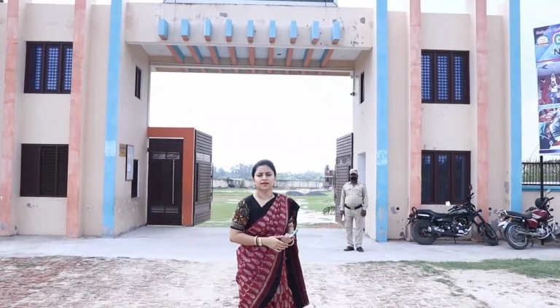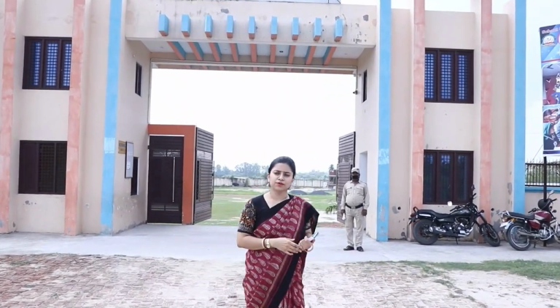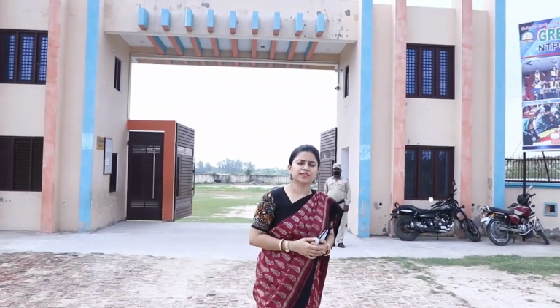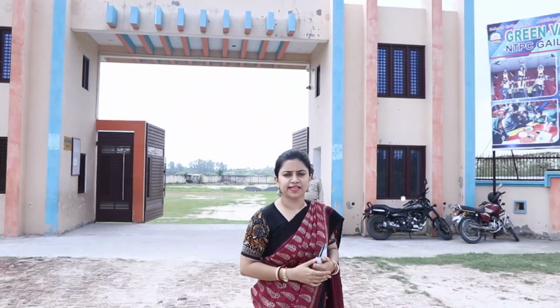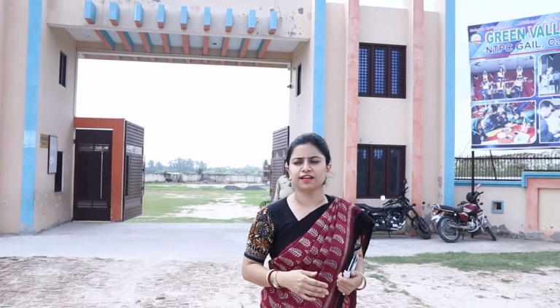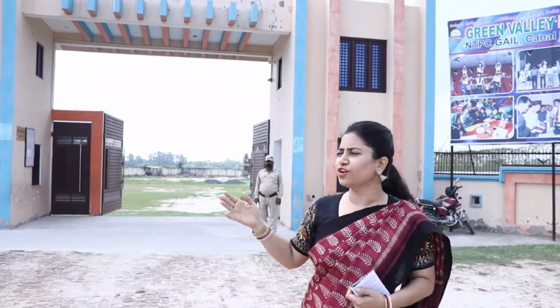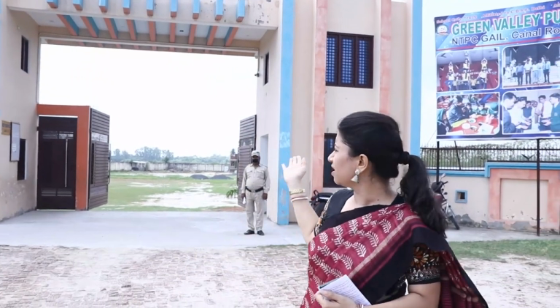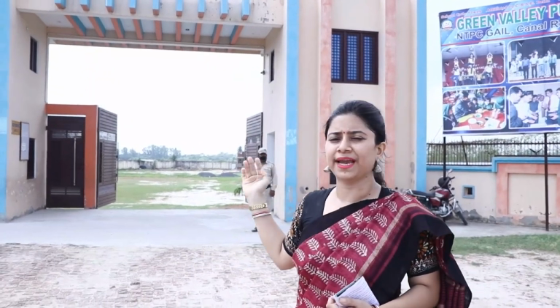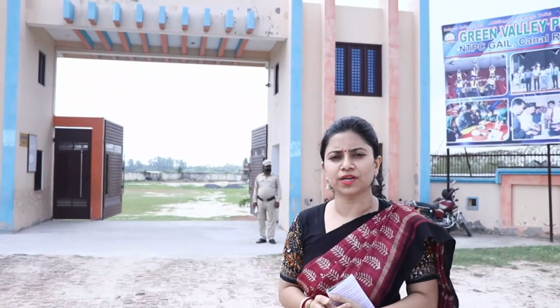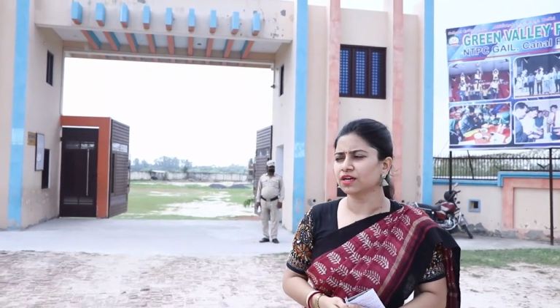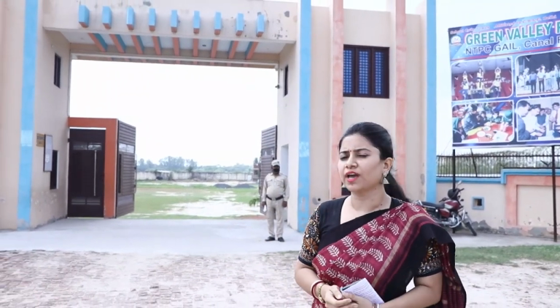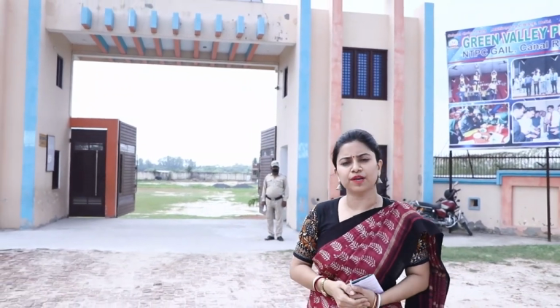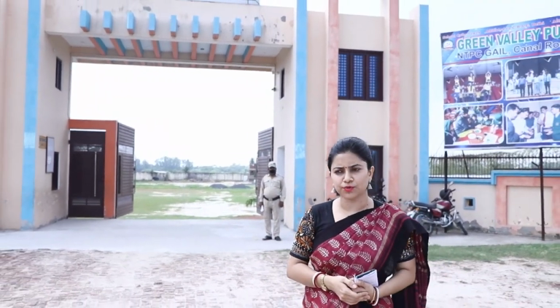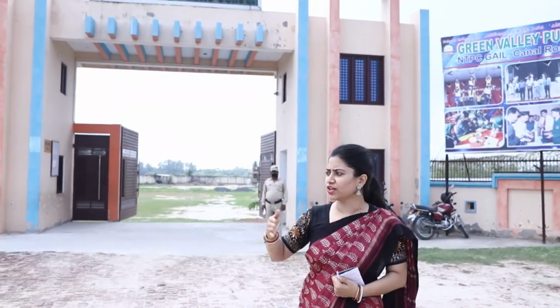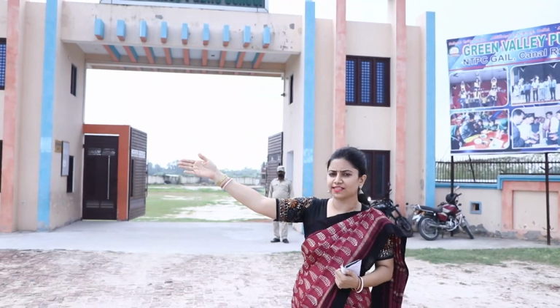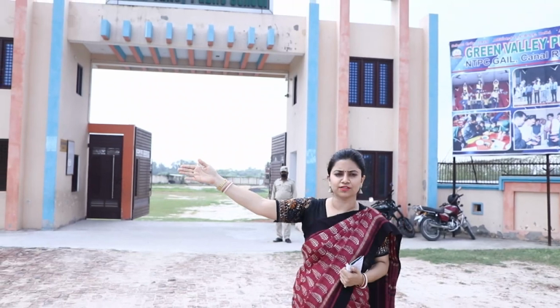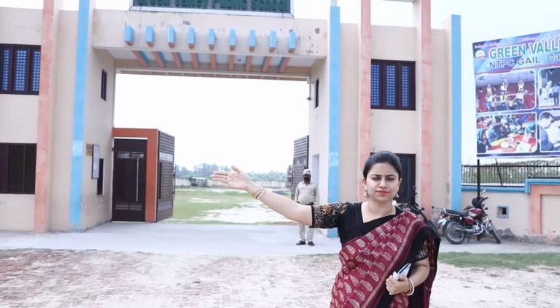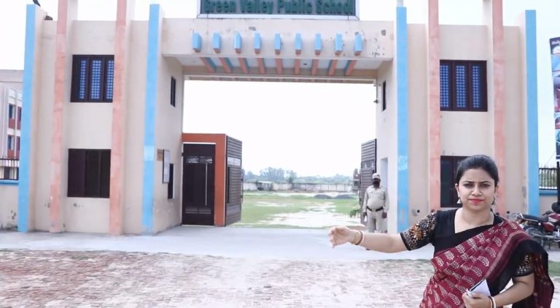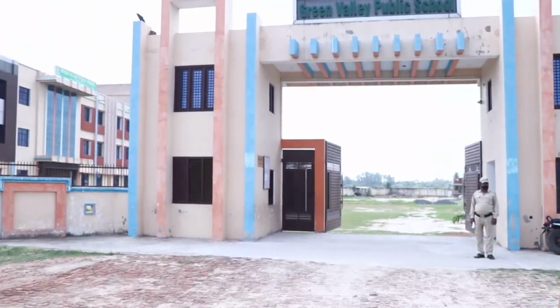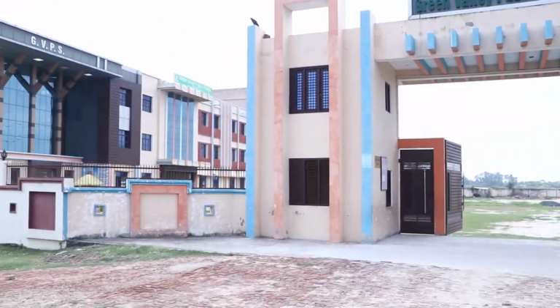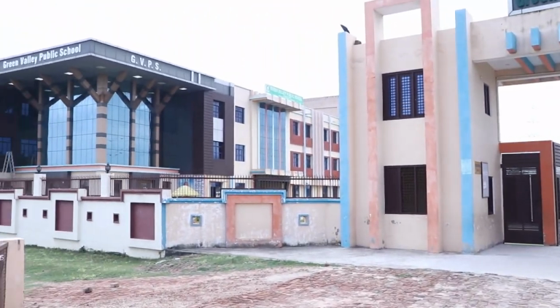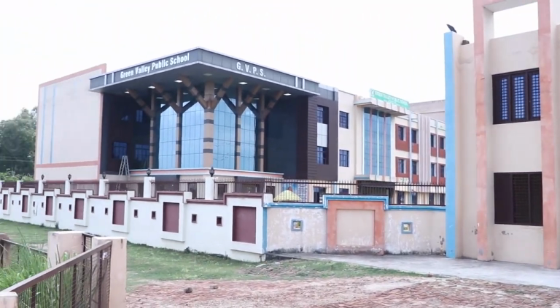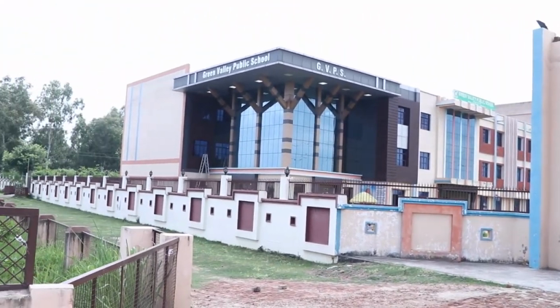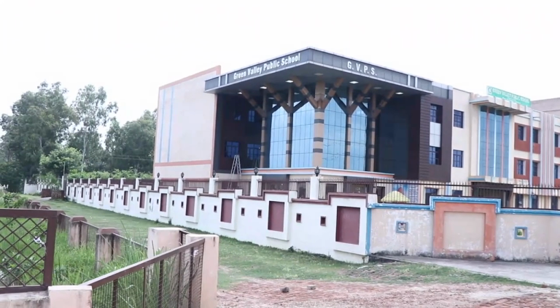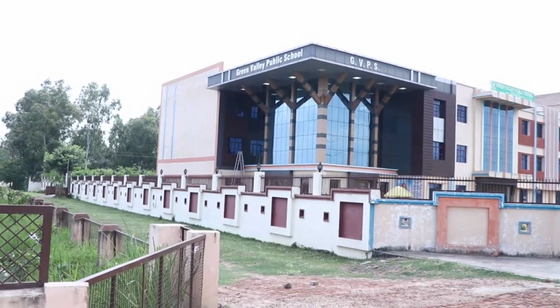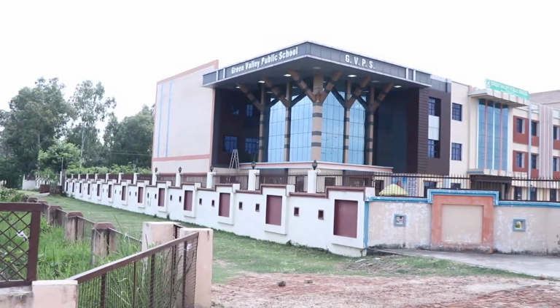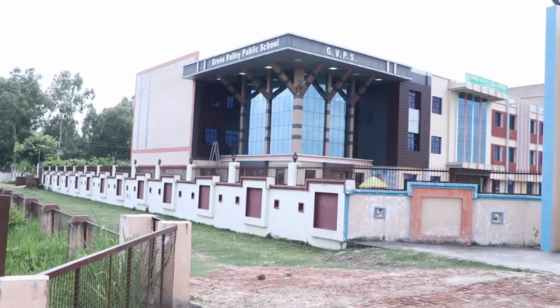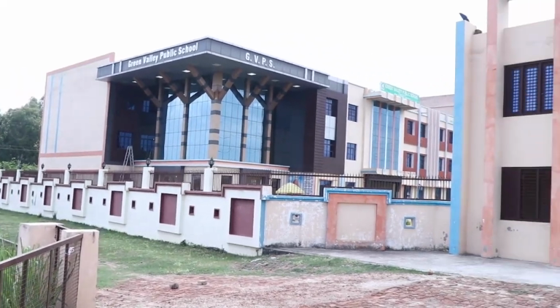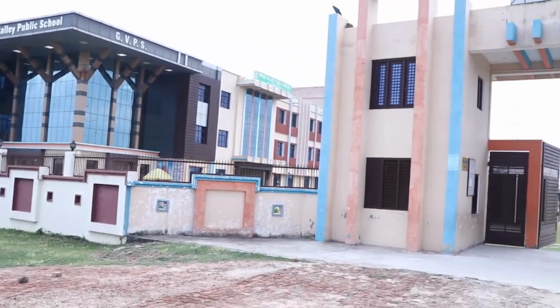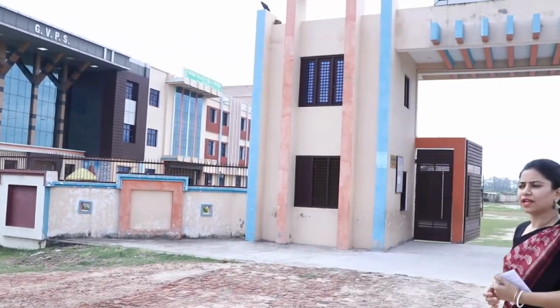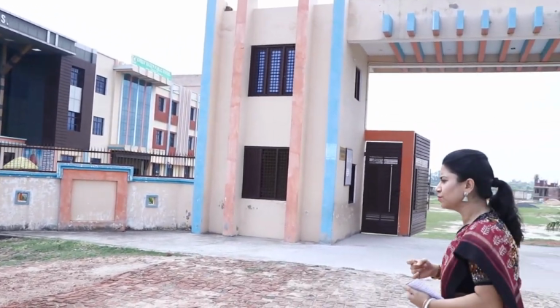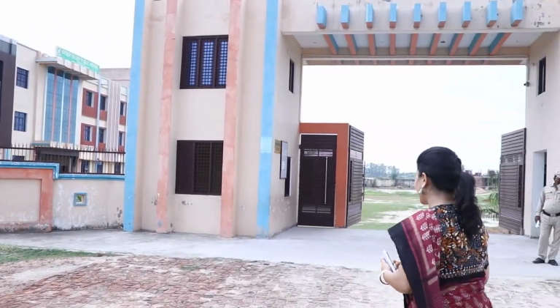Now we are standing in front of the main school gate. We have one more school gate on that side also. Now let's move inside.